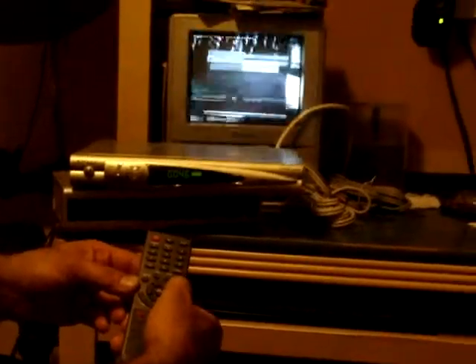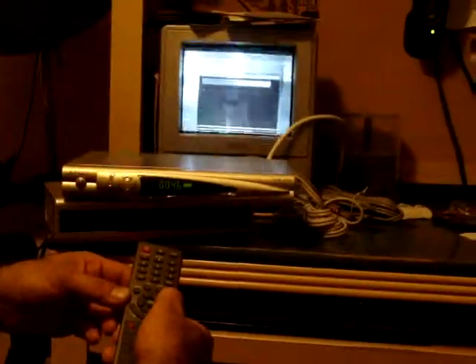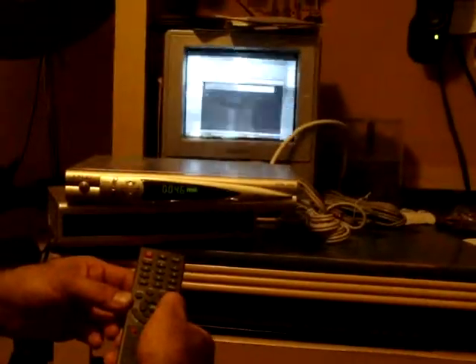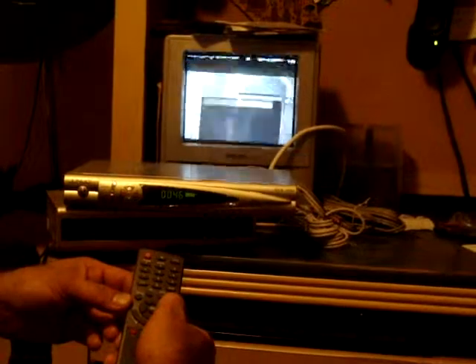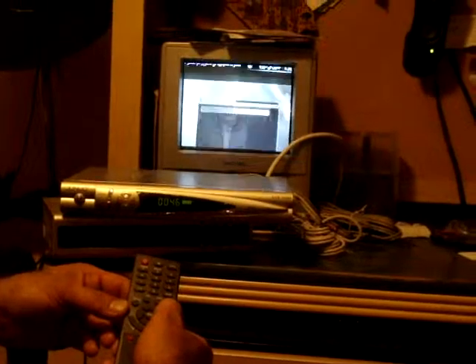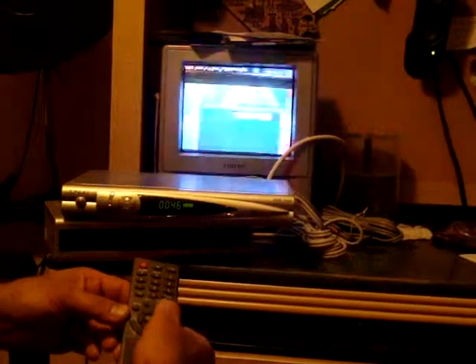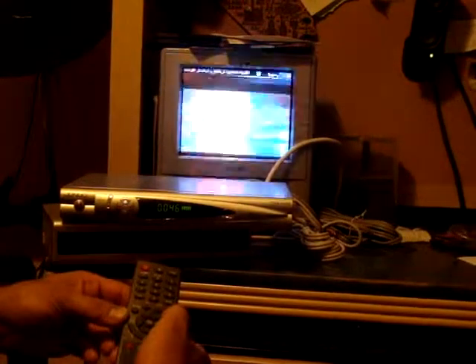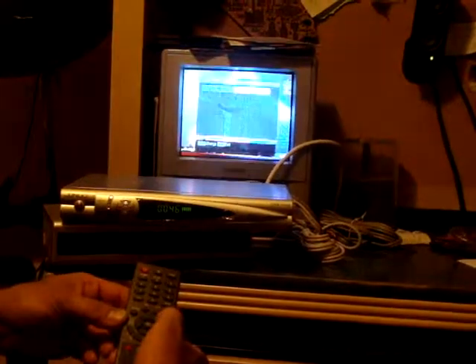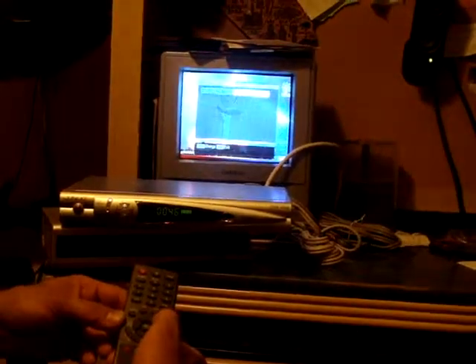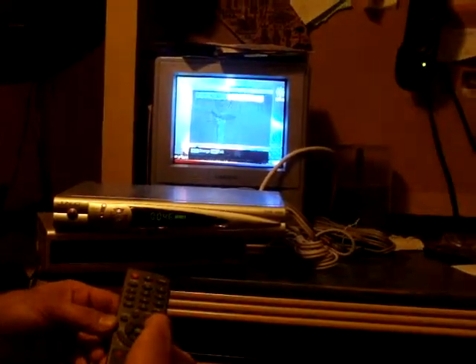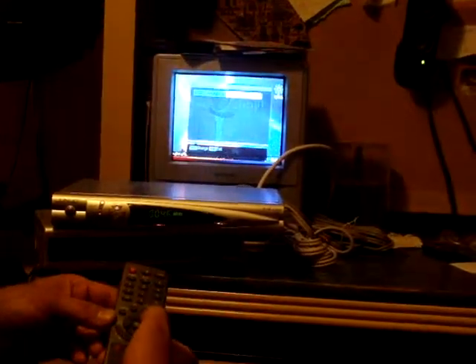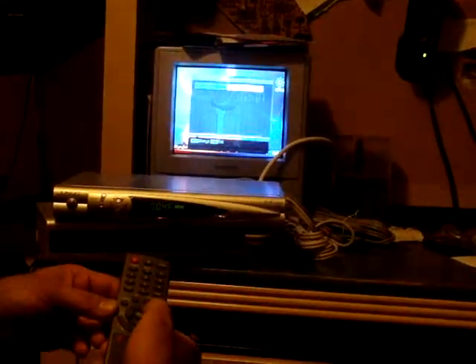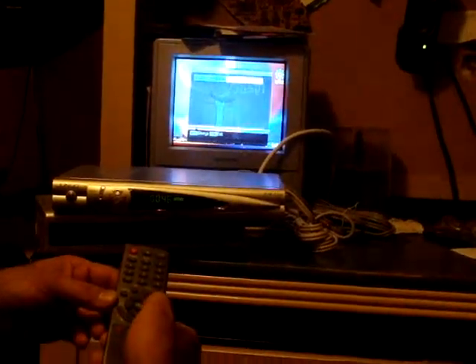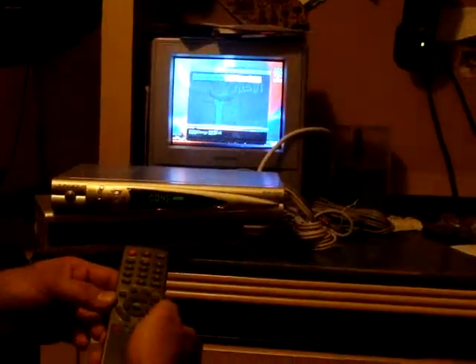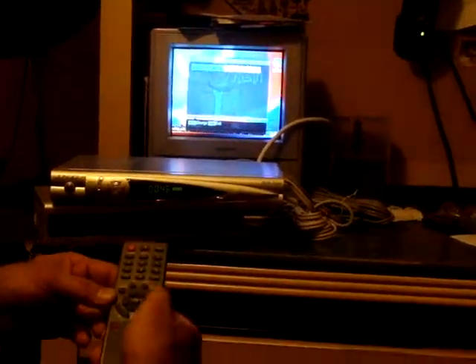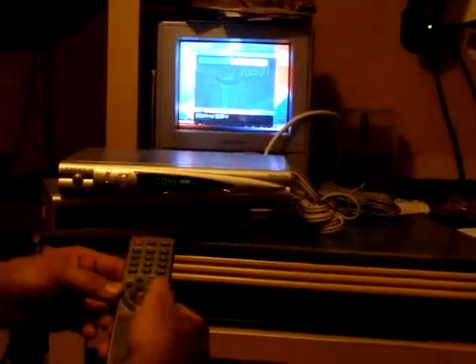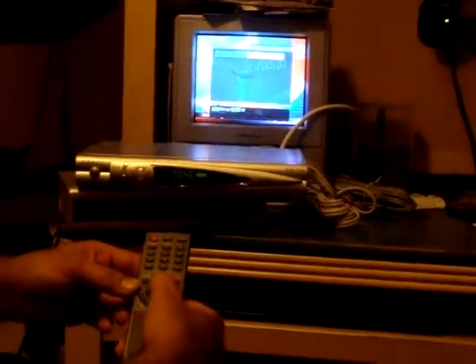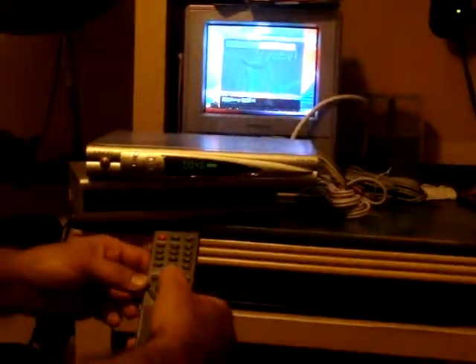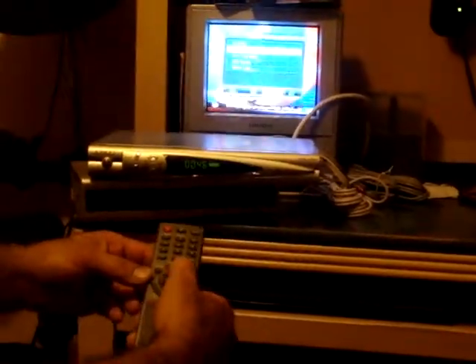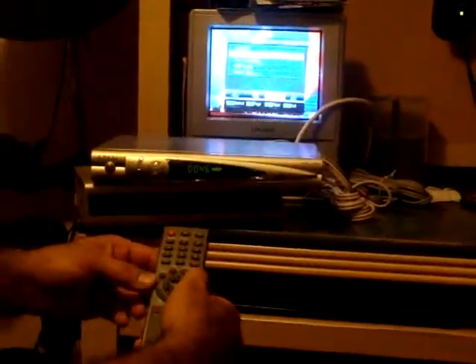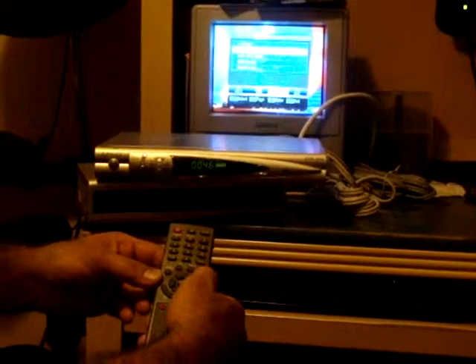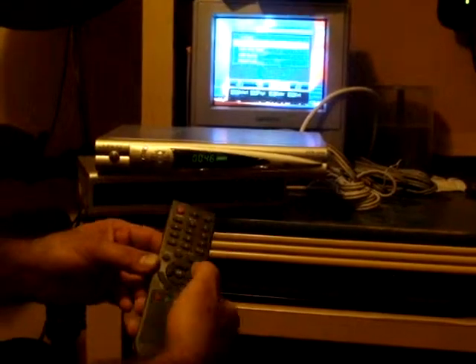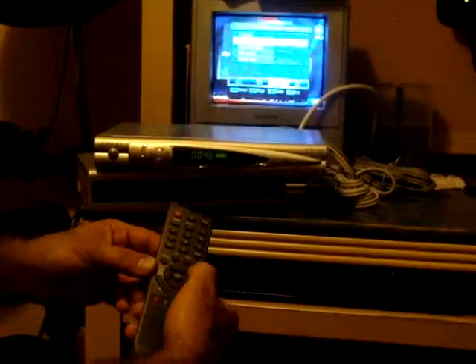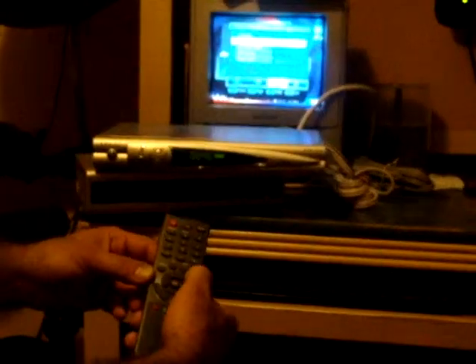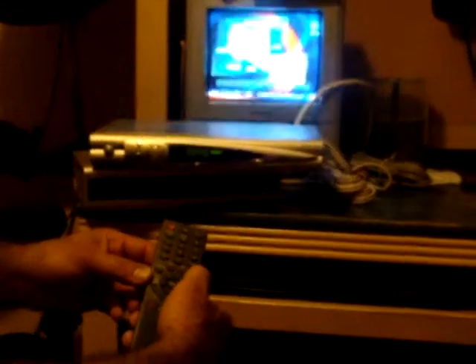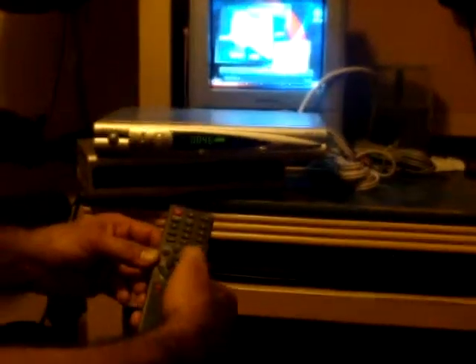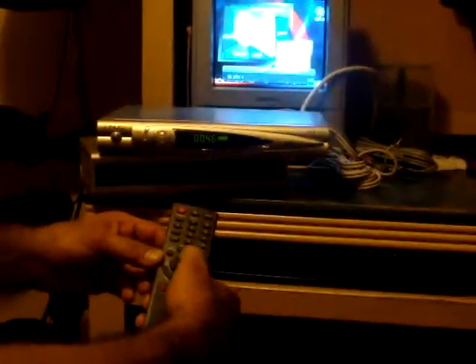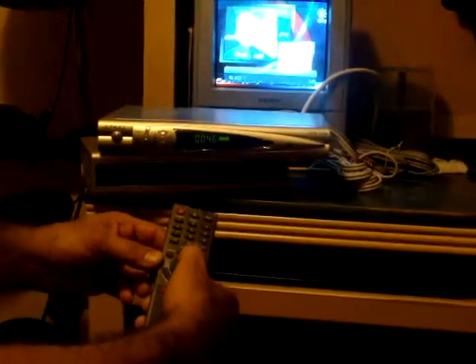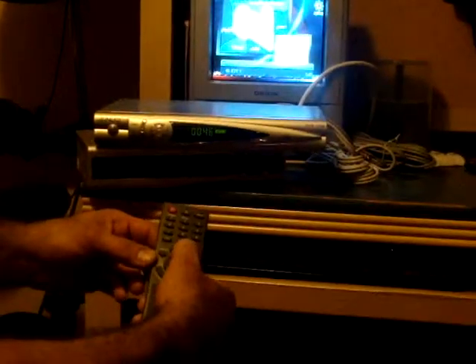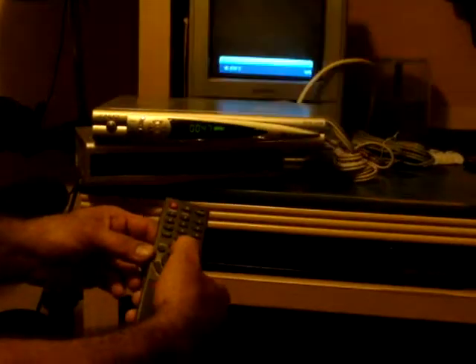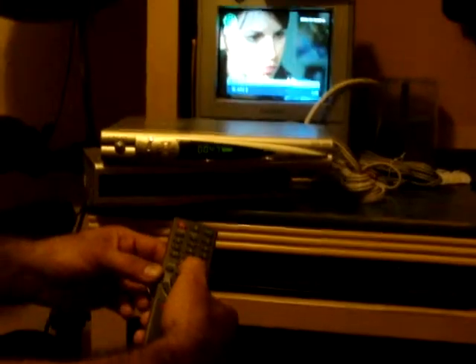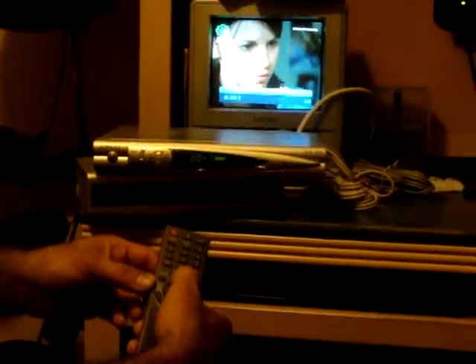Now you're going to press the right arrow once again, and press OK. After that, press exit, and you're done. Enjoy your show.